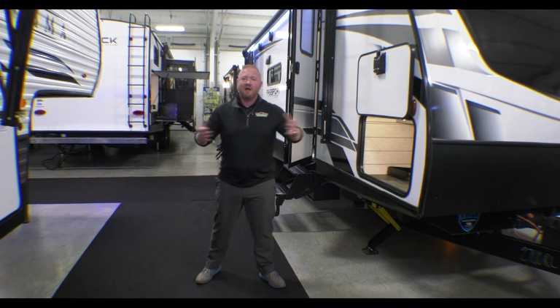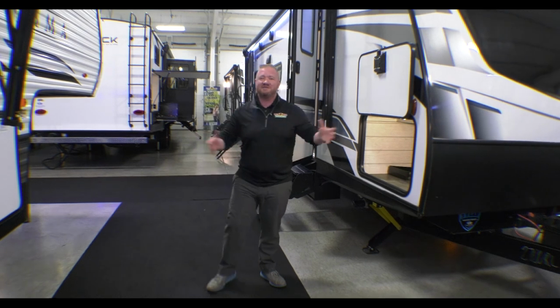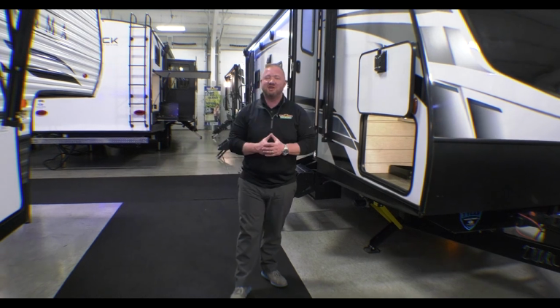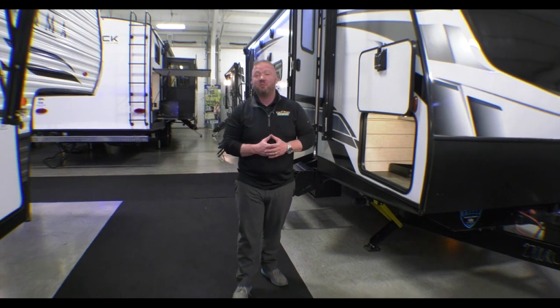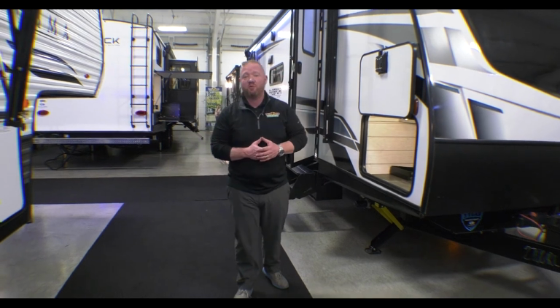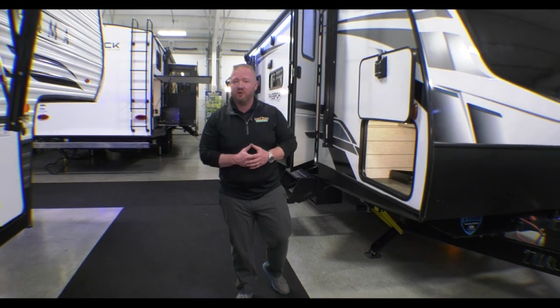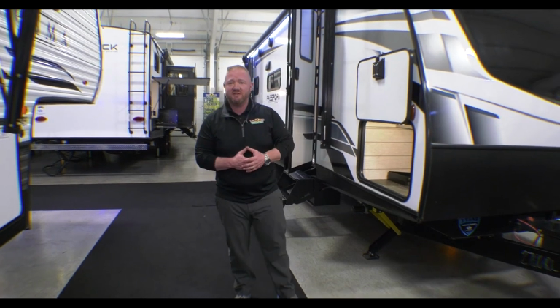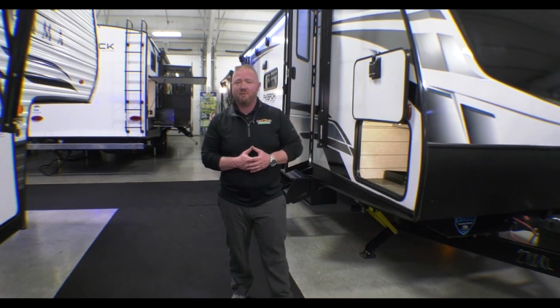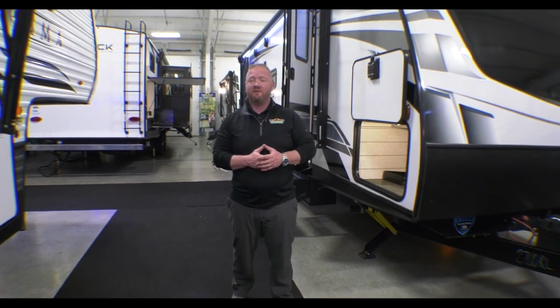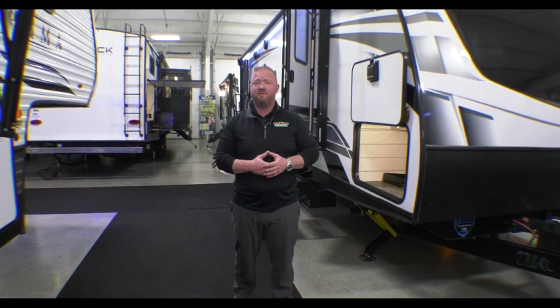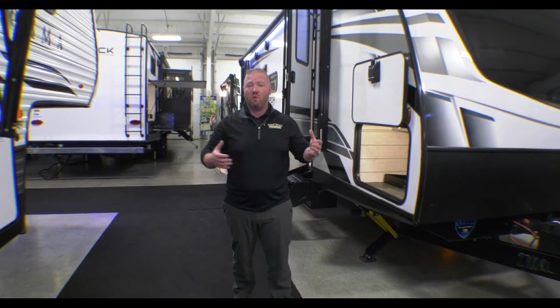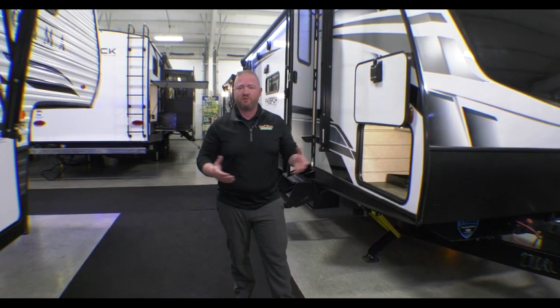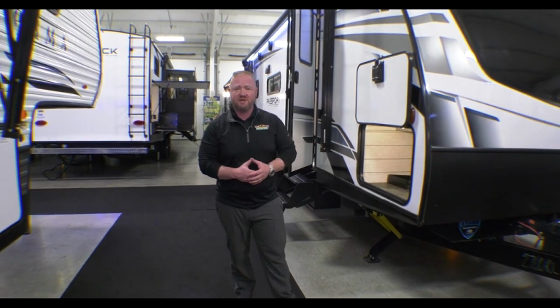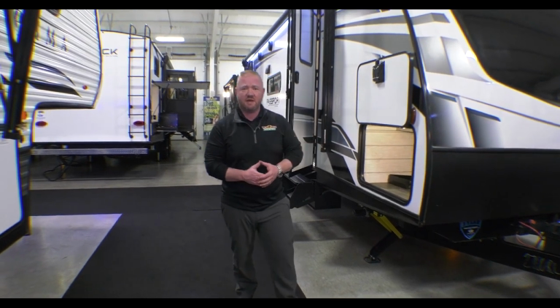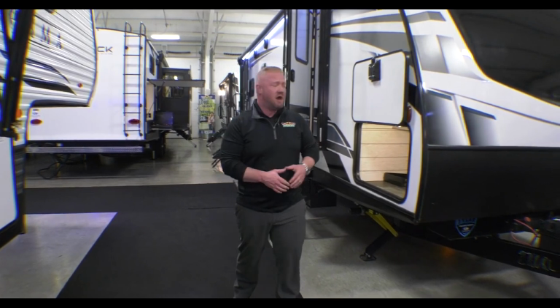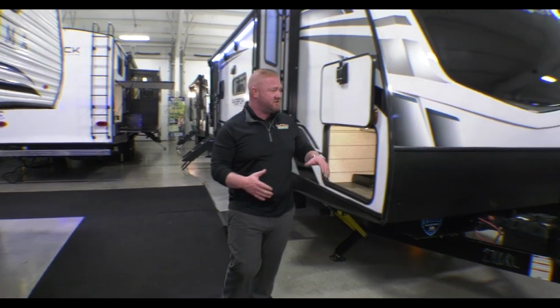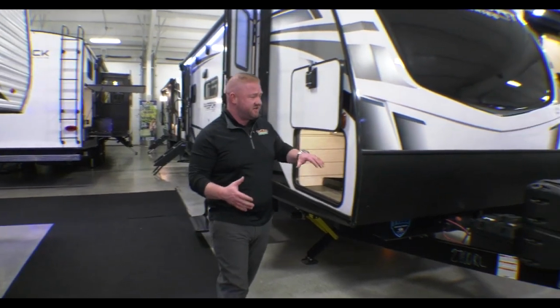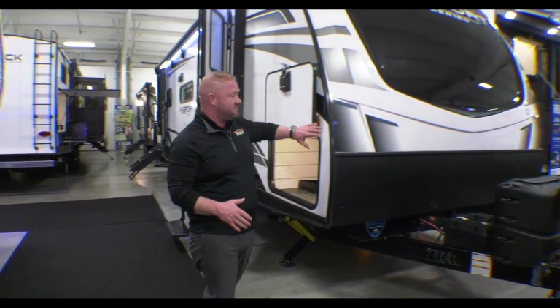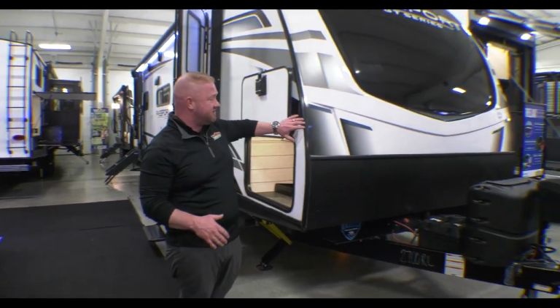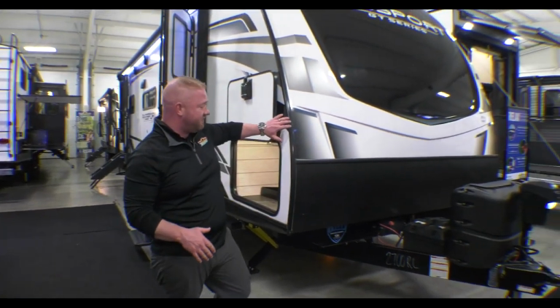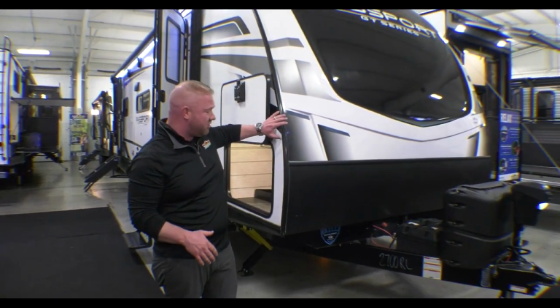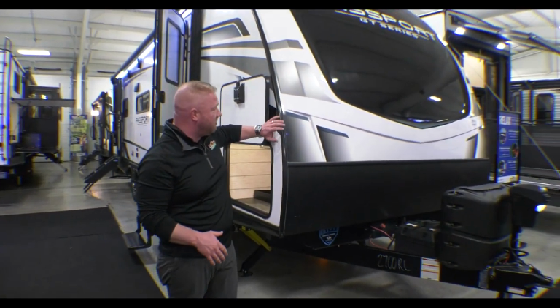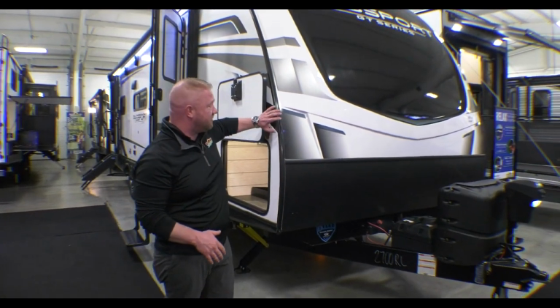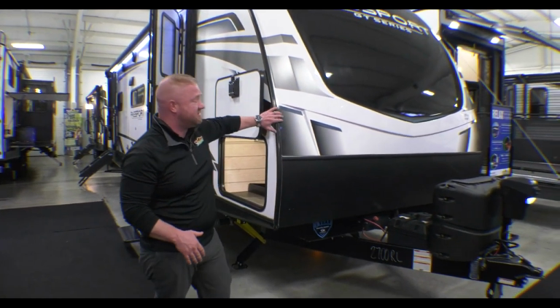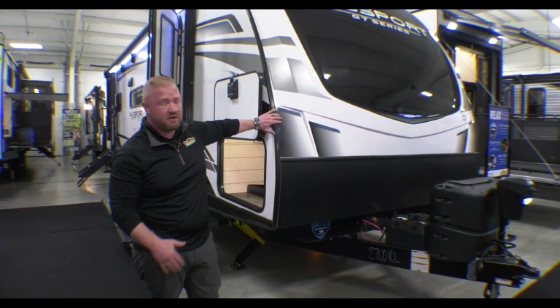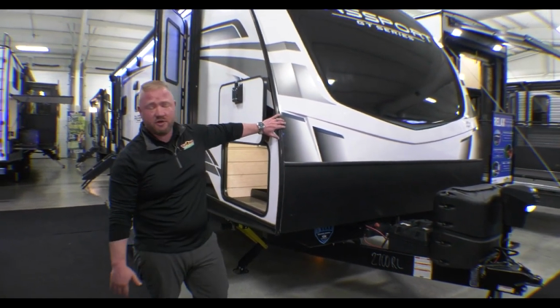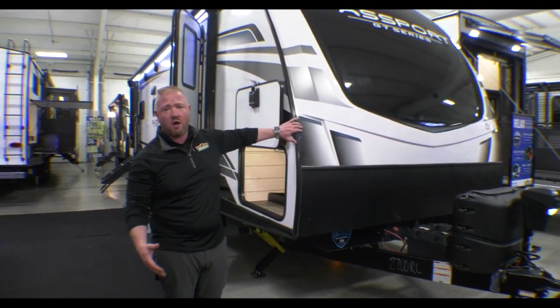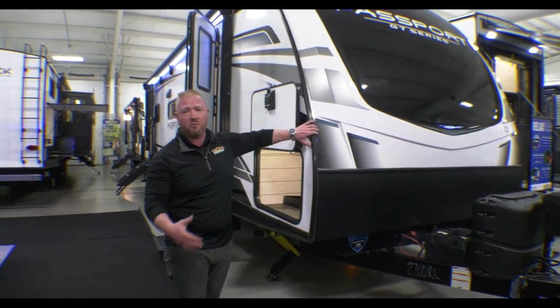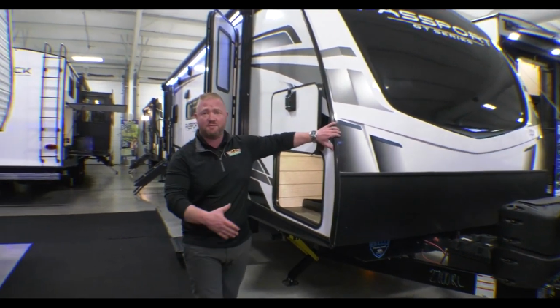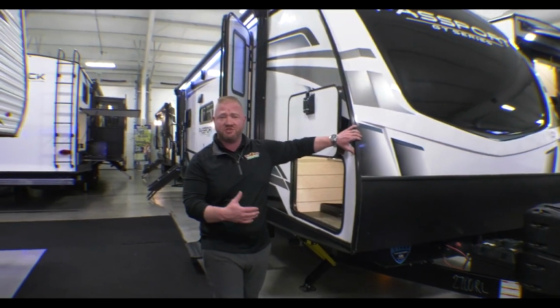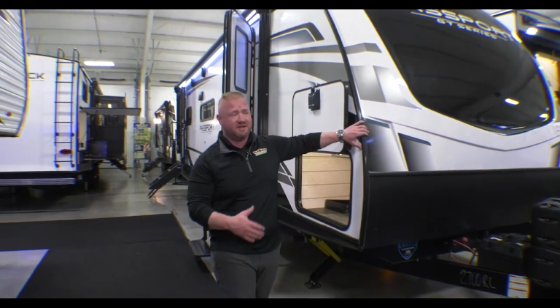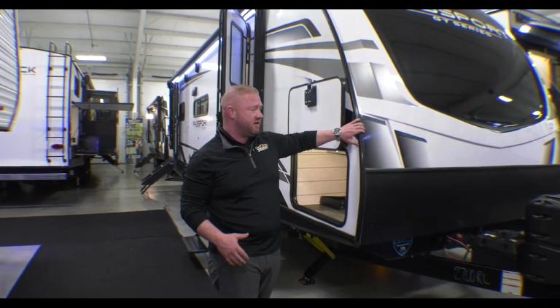Hey guys, this is Jess Turnipole with Walnut Ridge Family RV for a Walk-Through Wednesday. As you can see, I am standing inside of our showroom with our 2700 RL Passport GT Series.